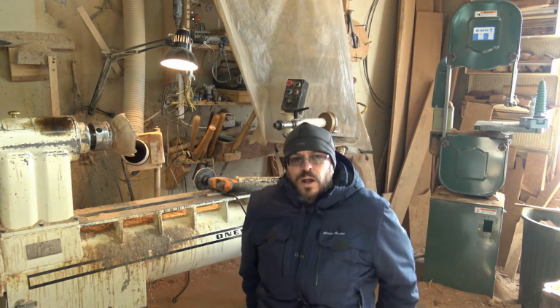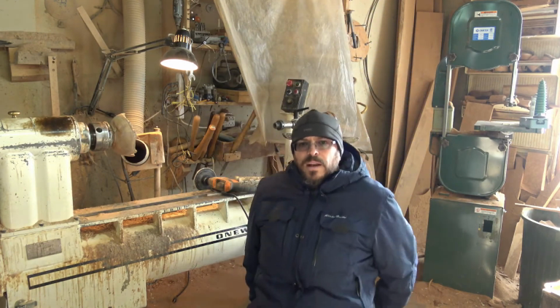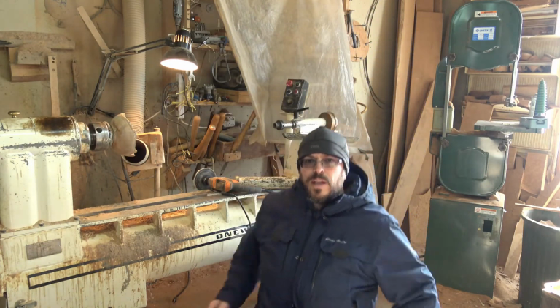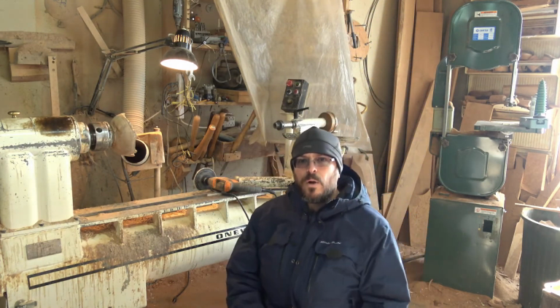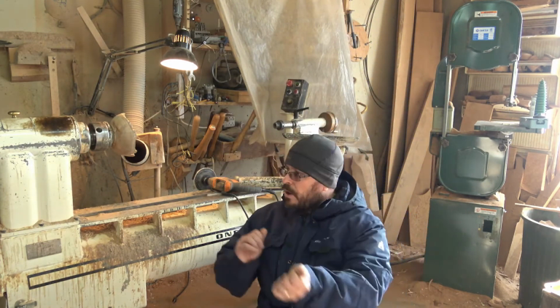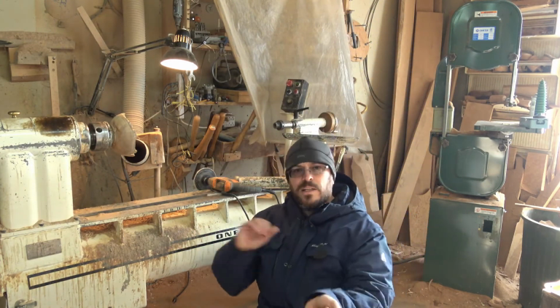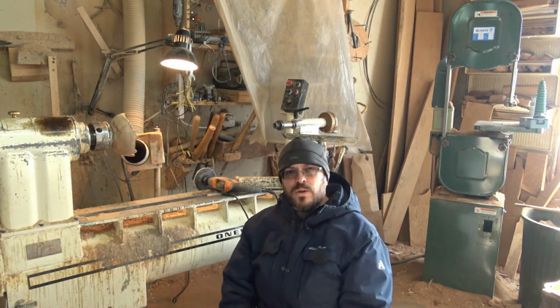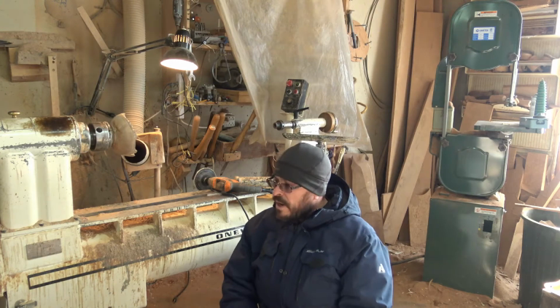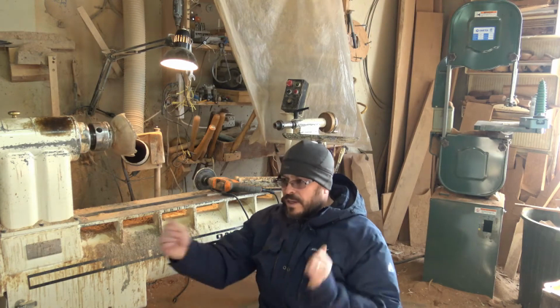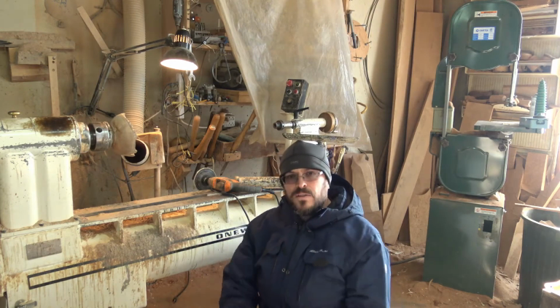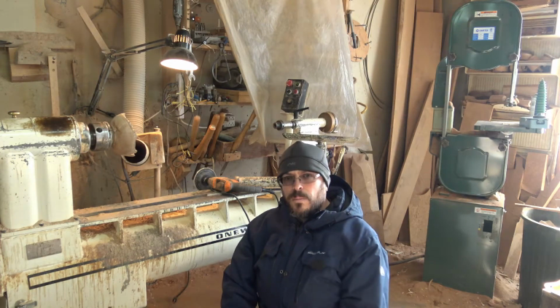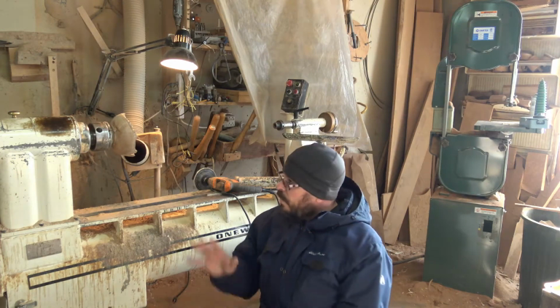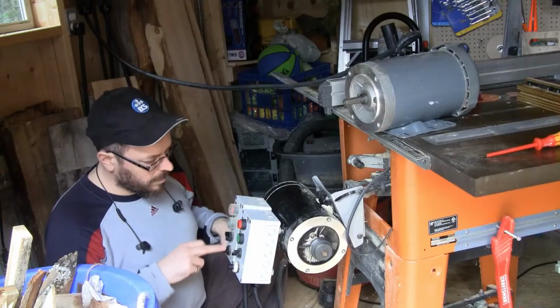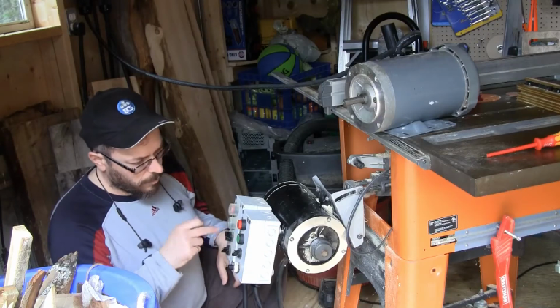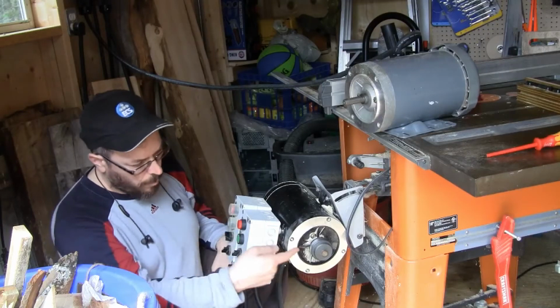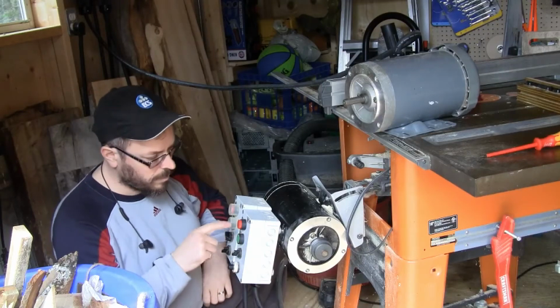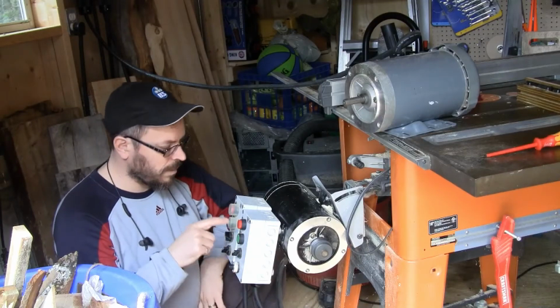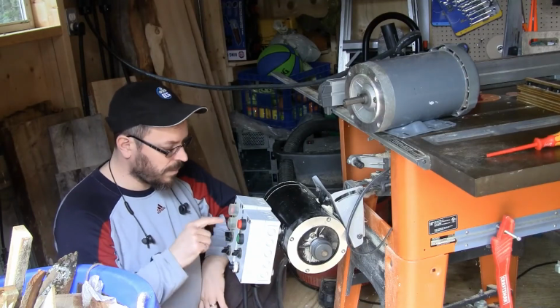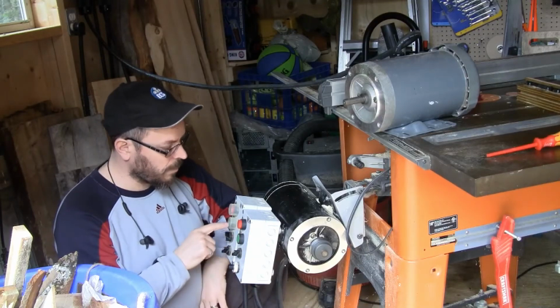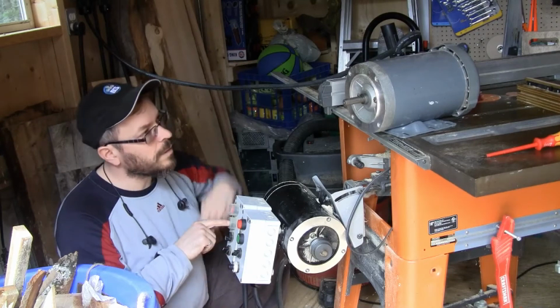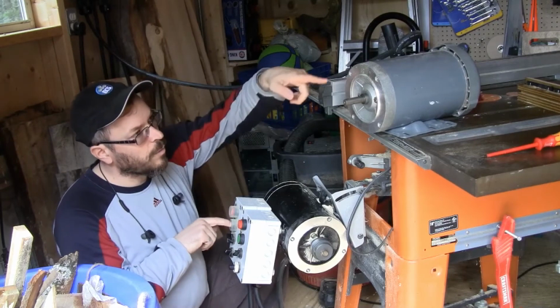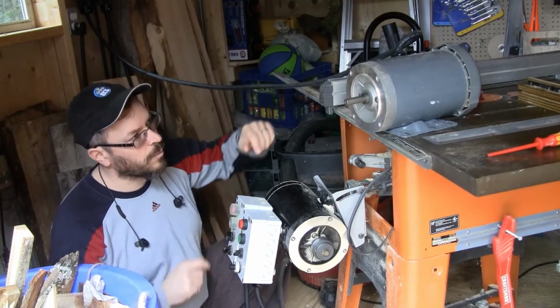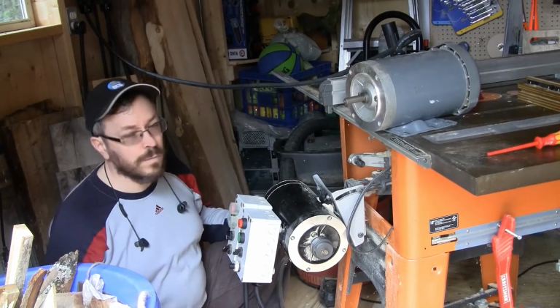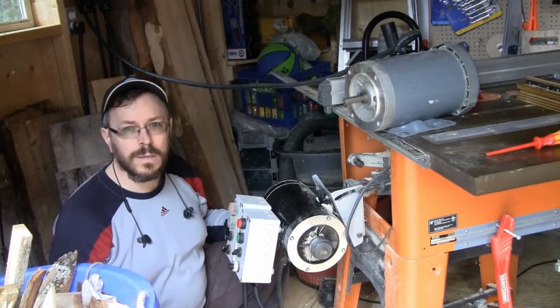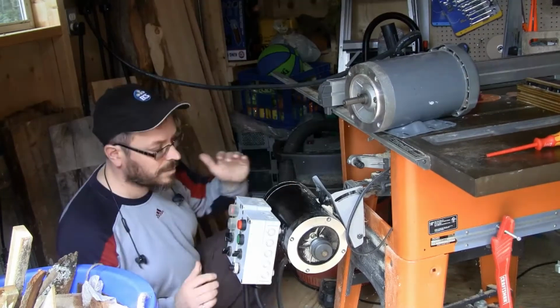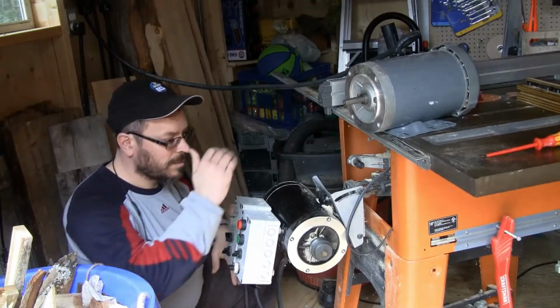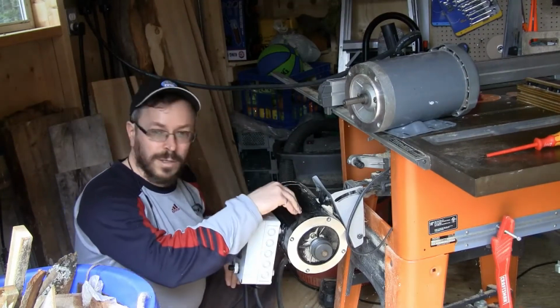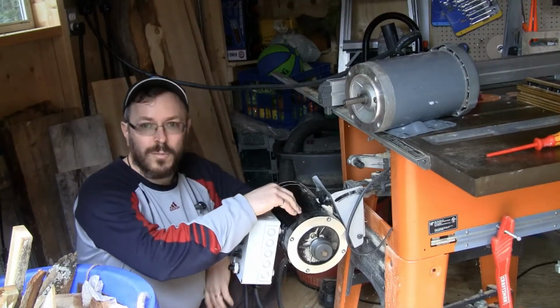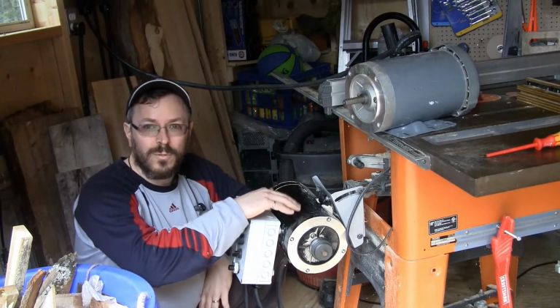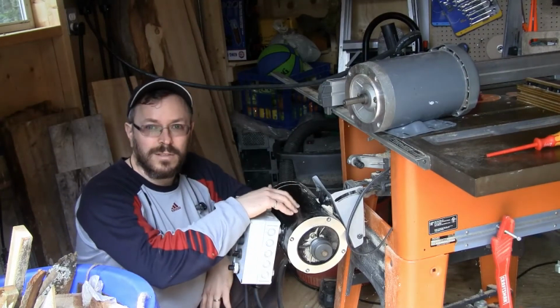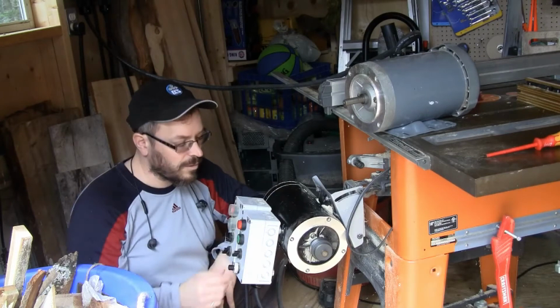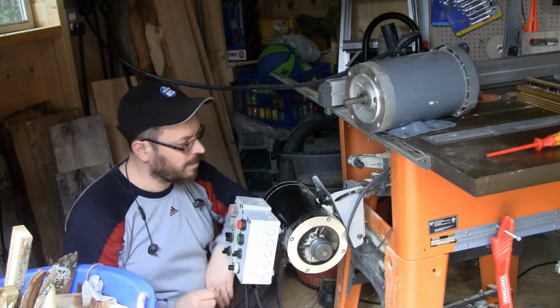From the start/stop here, because the bandsaw is next to the lathe, you can start and stop either the bandsaw or the lathe — so only one tool at a time. It's not as fancy as the setup I had on my table saw, where I could automatically switch and add dedicated start/stop buttons.